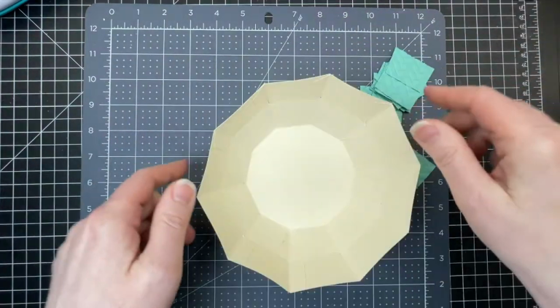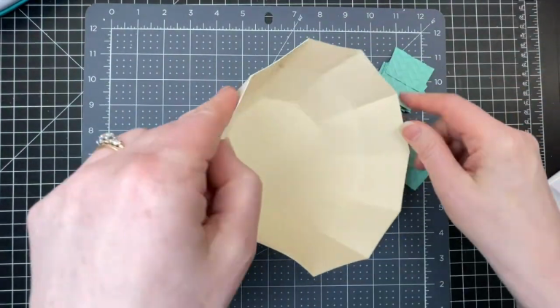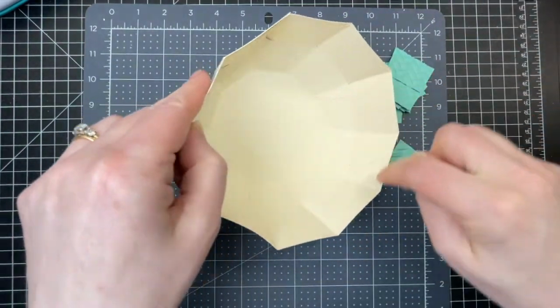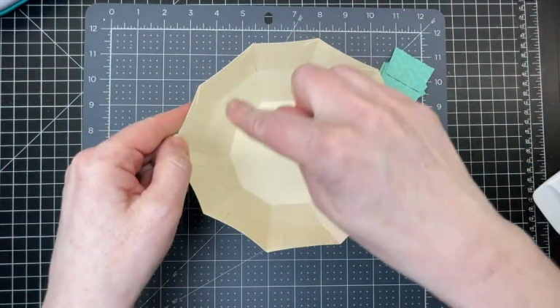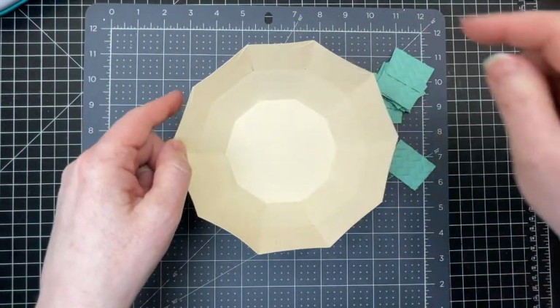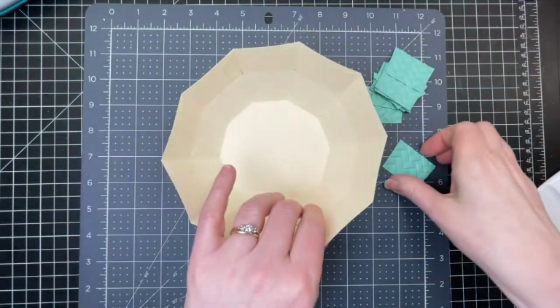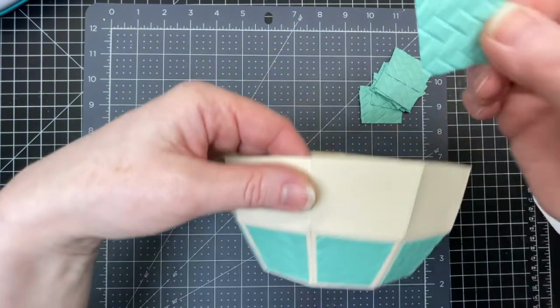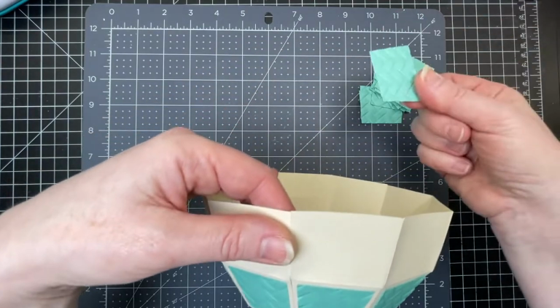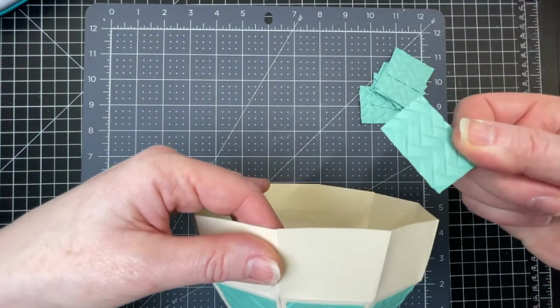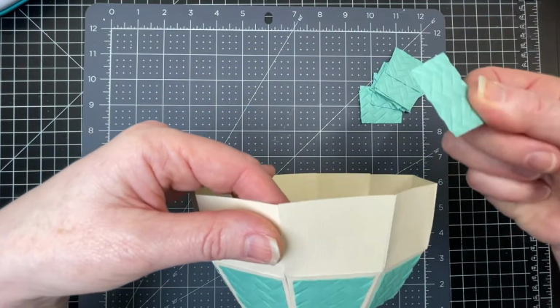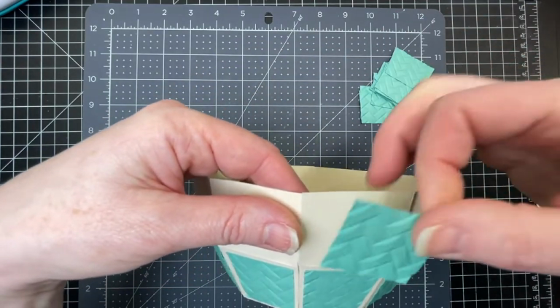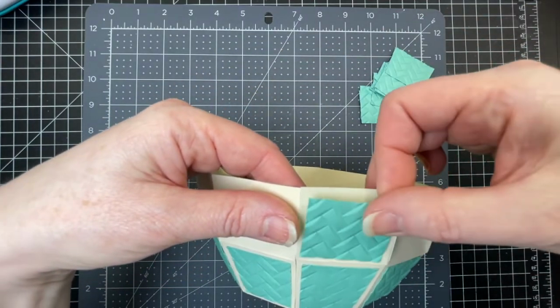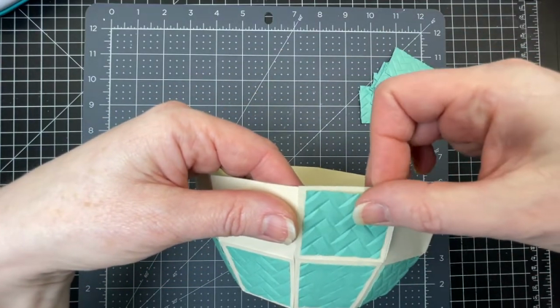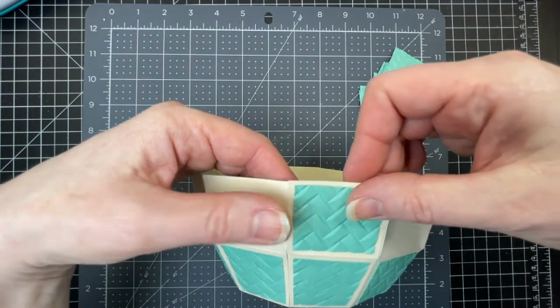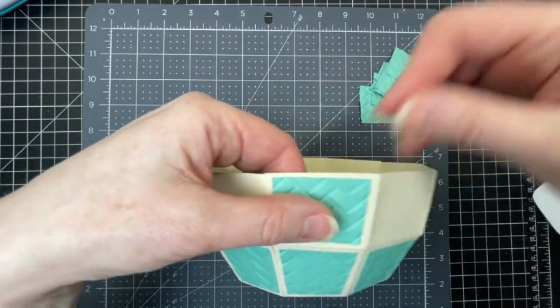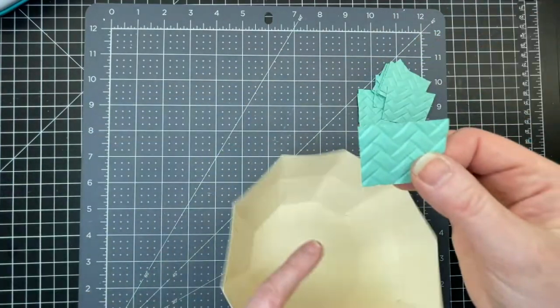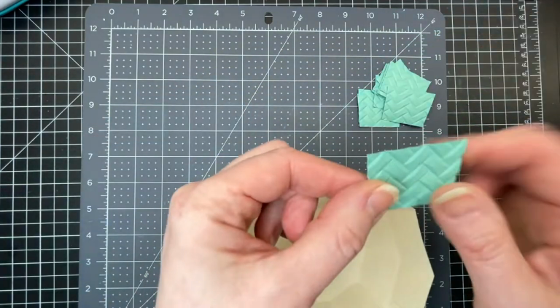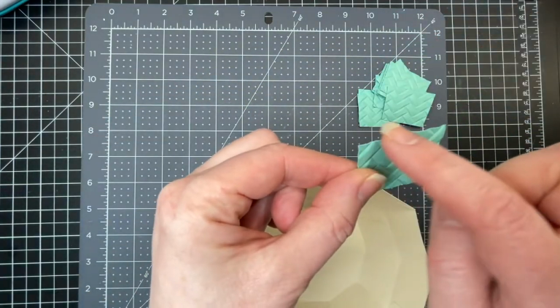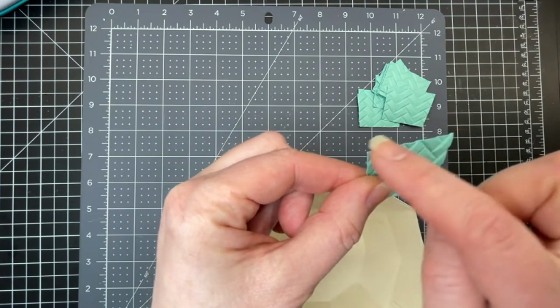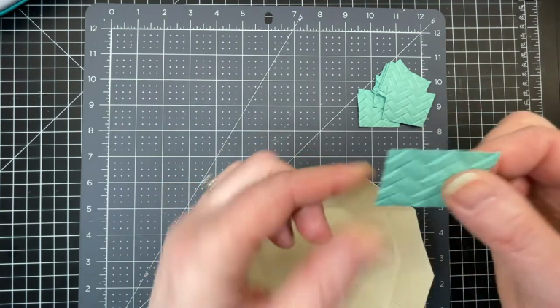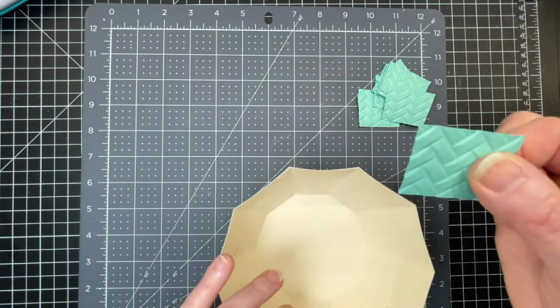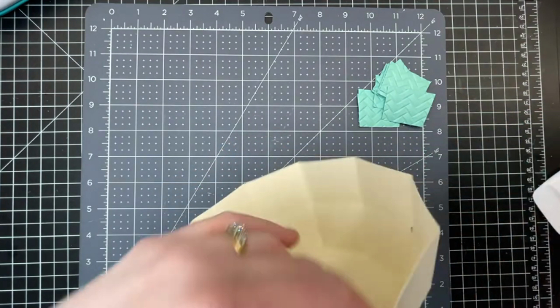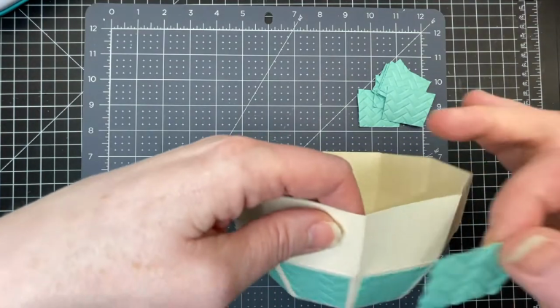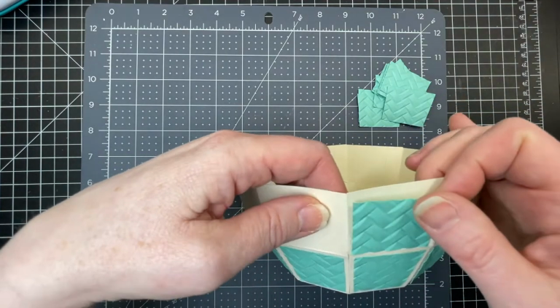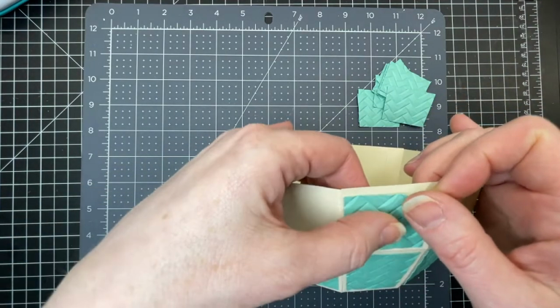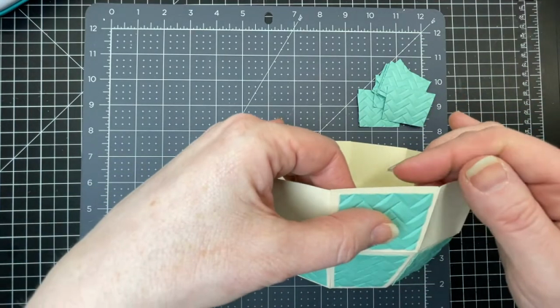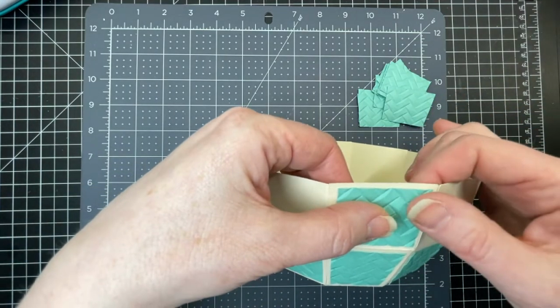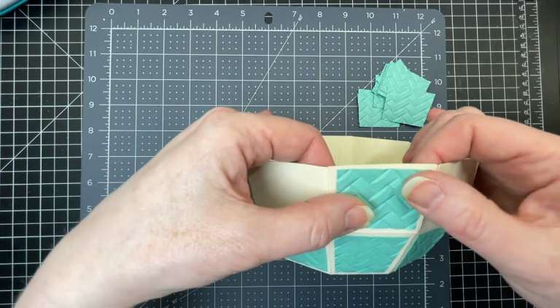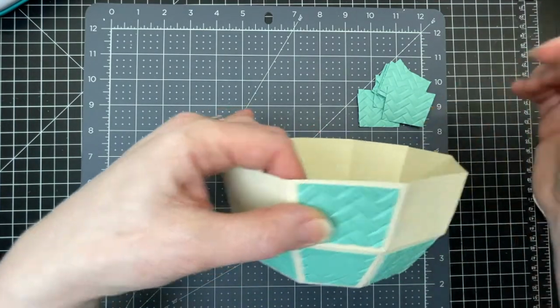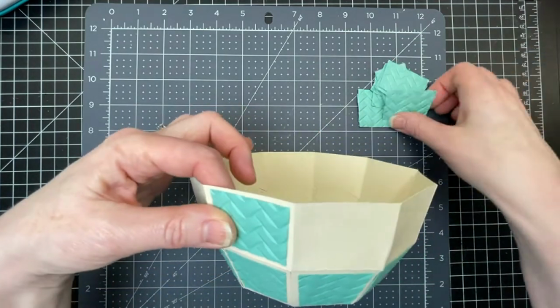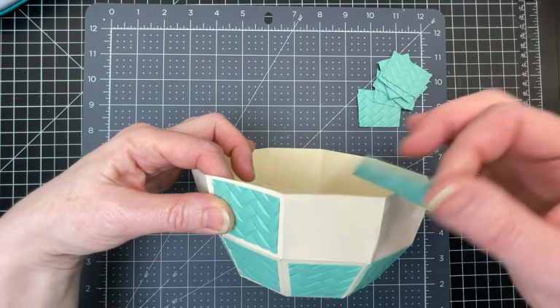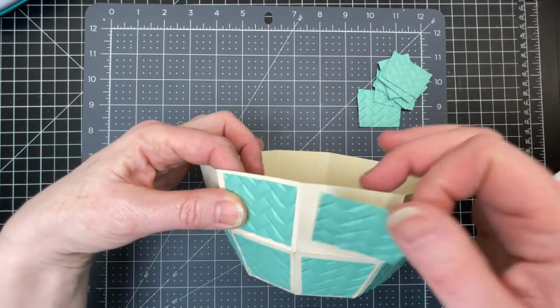Now that I've glued down all those tabs, I'm going to take my decorative pieces — making sure the widest edge is upwards — and glue those in place all the way around.